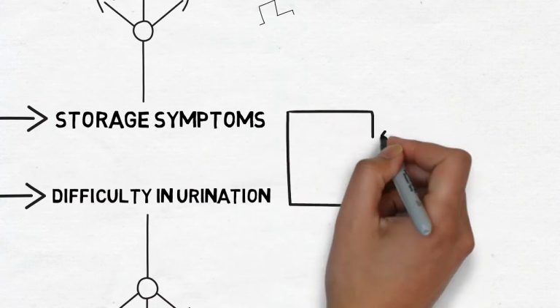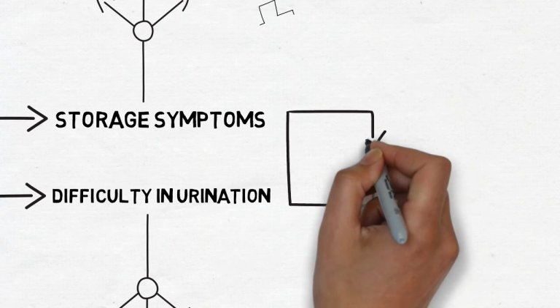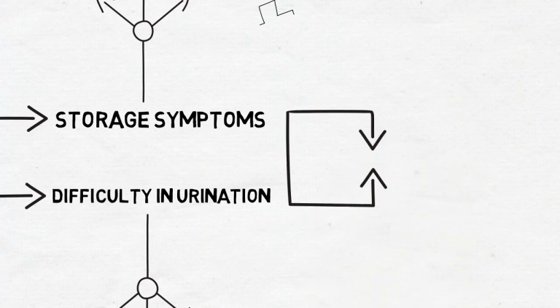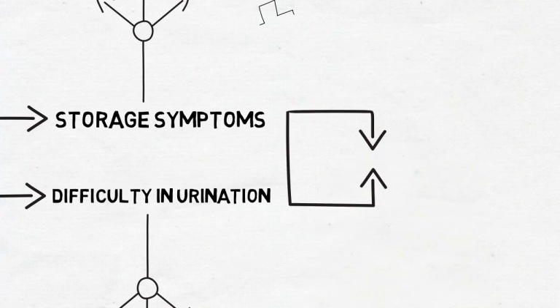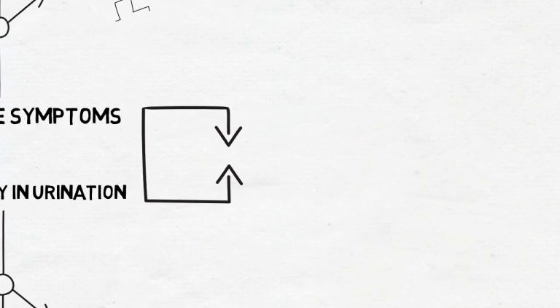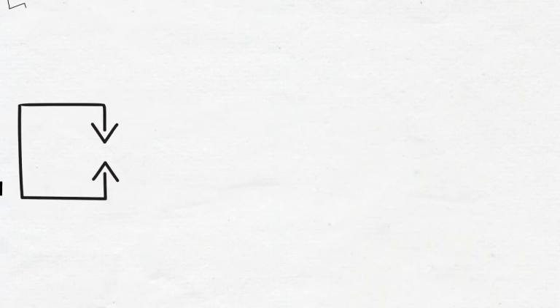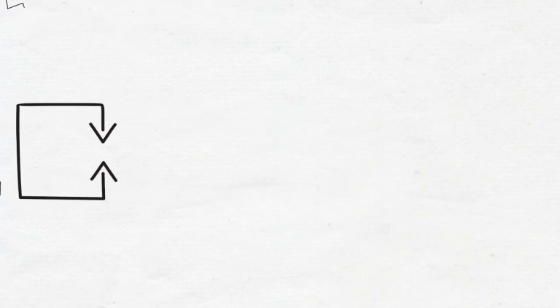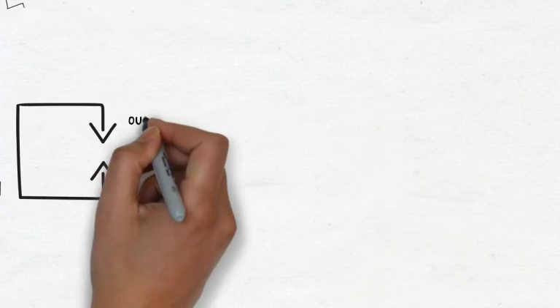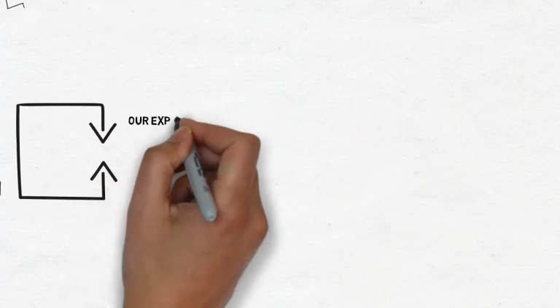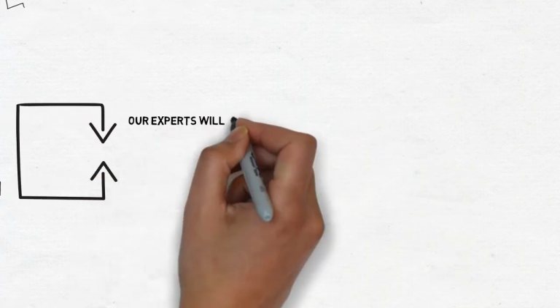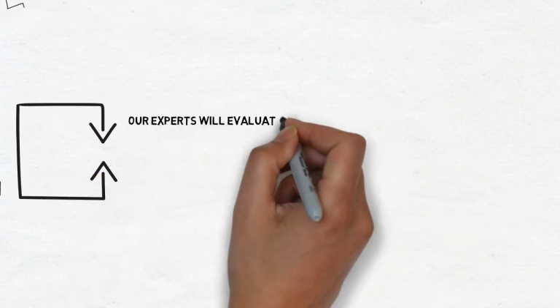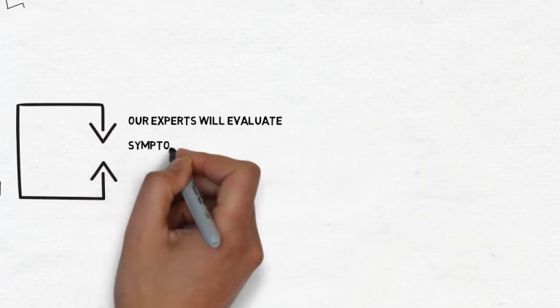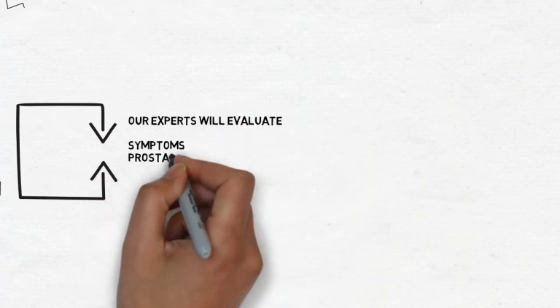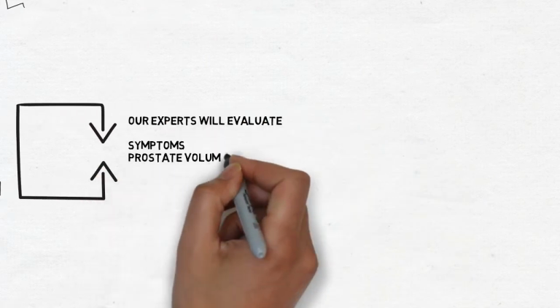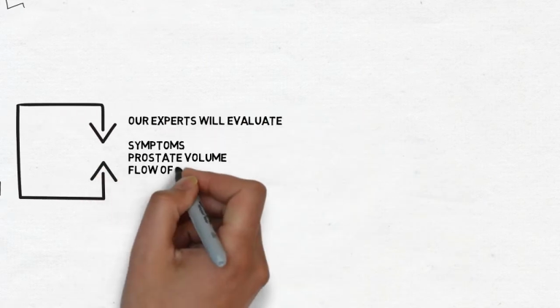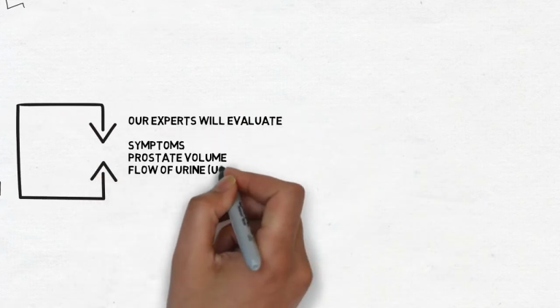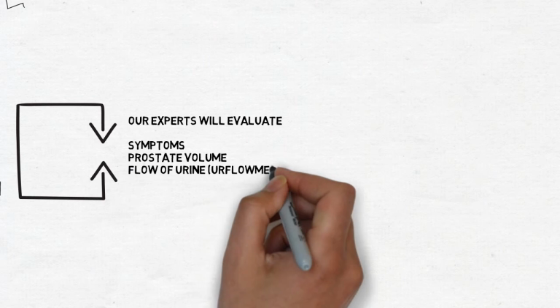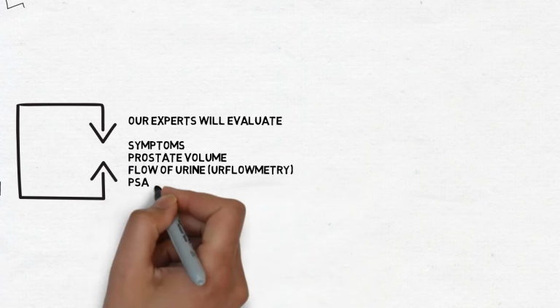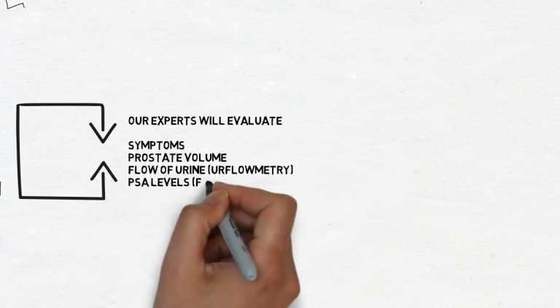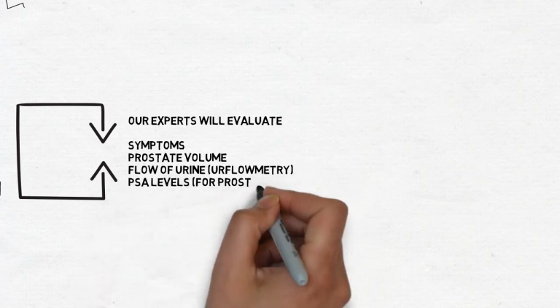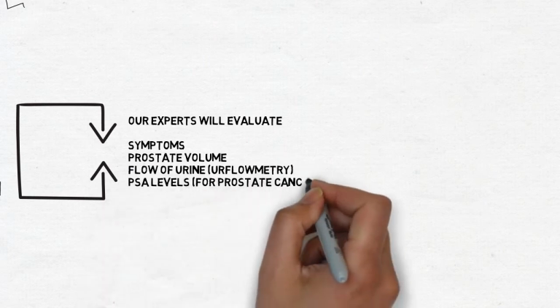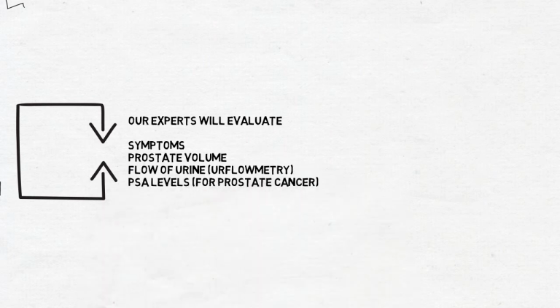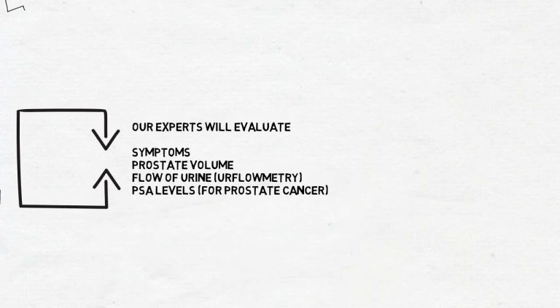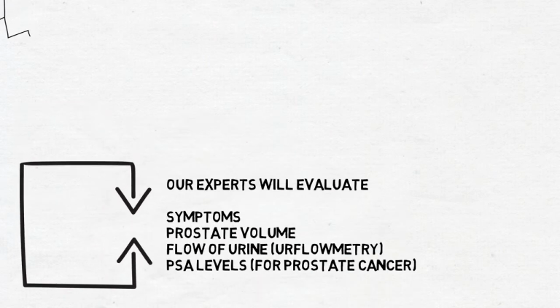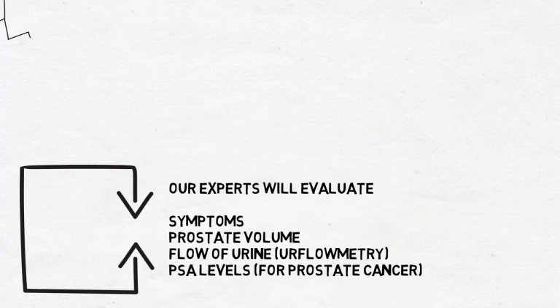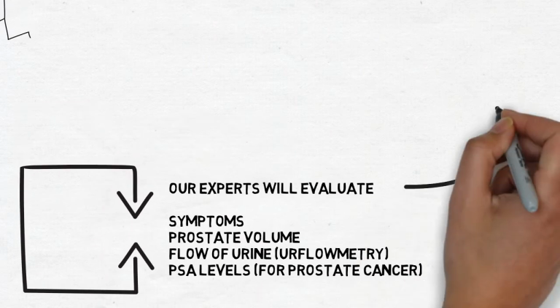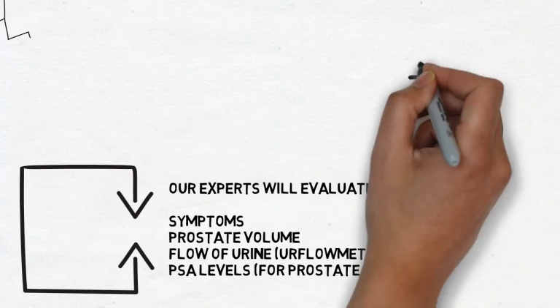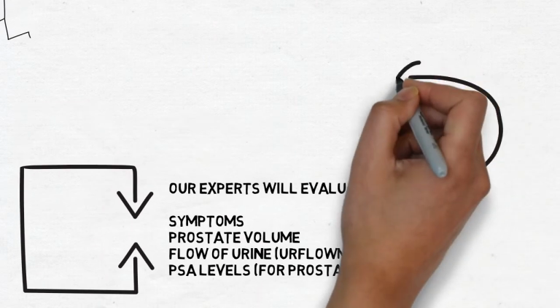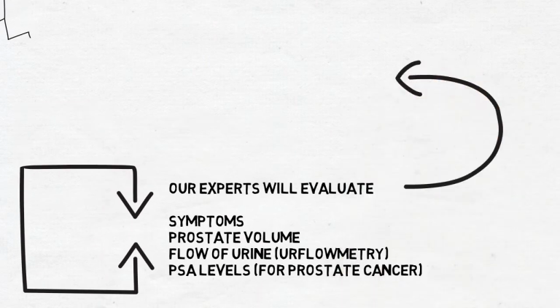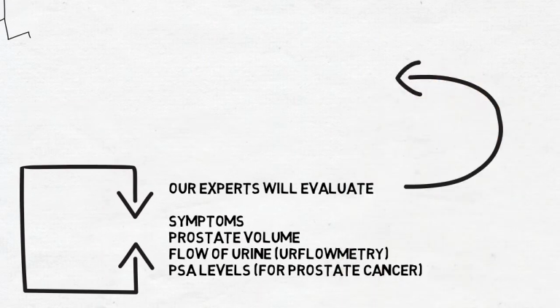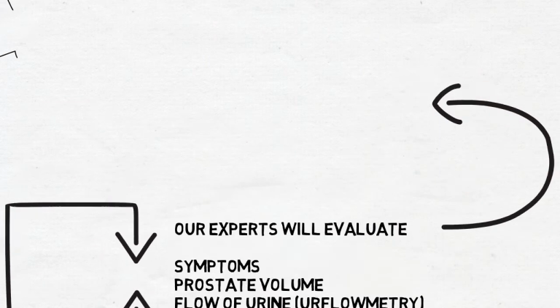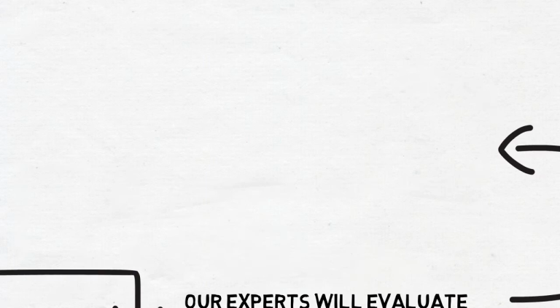When you have these symptoms, a urologist will assess you and evaluate your symptoms, the volume of the prostate, the flow of urine, and the PSA levels.